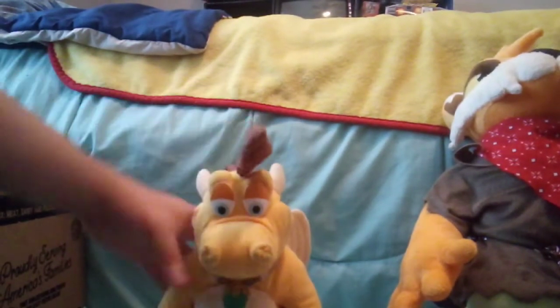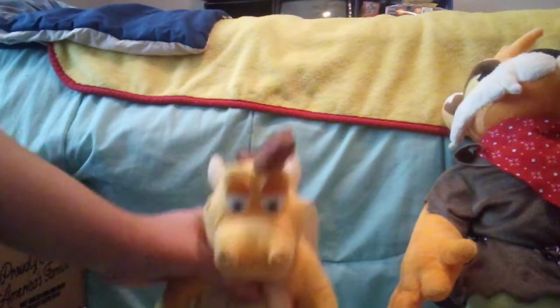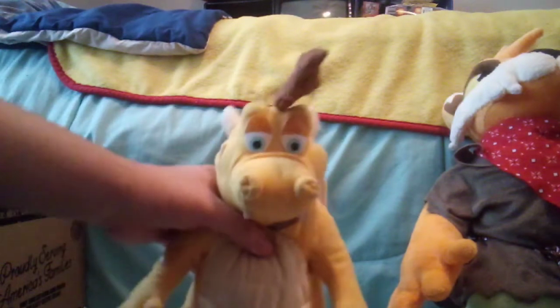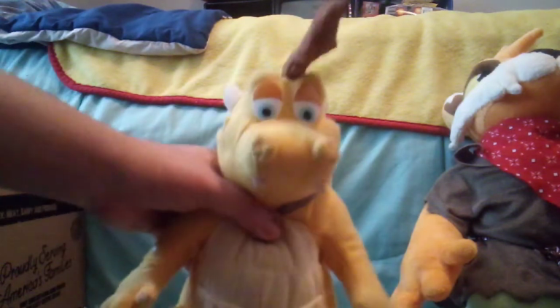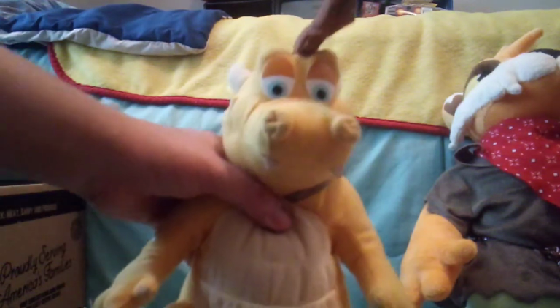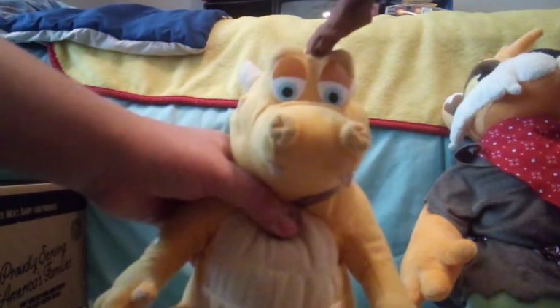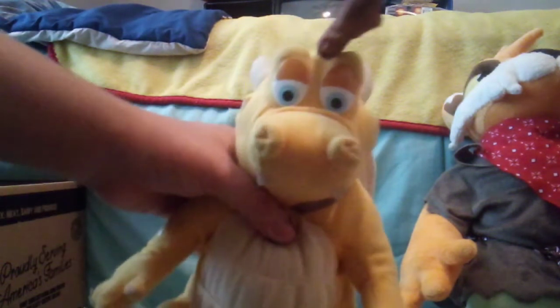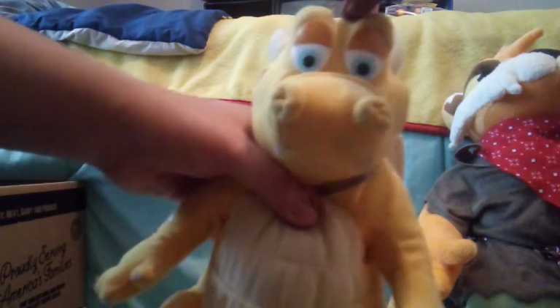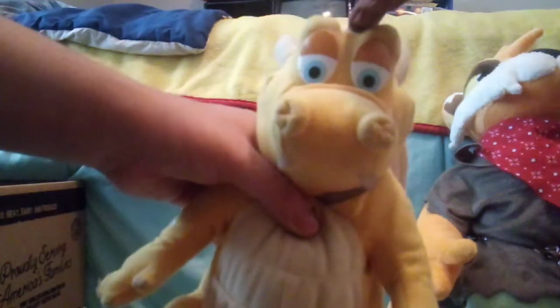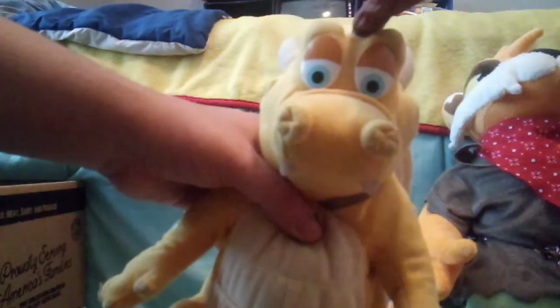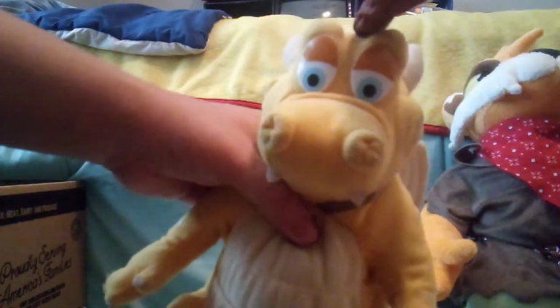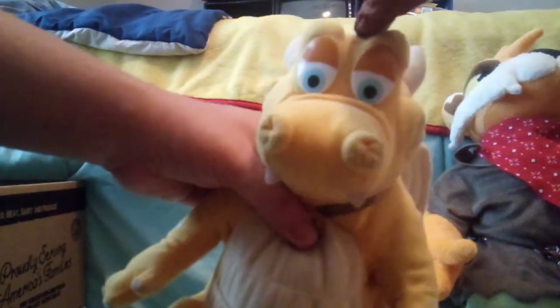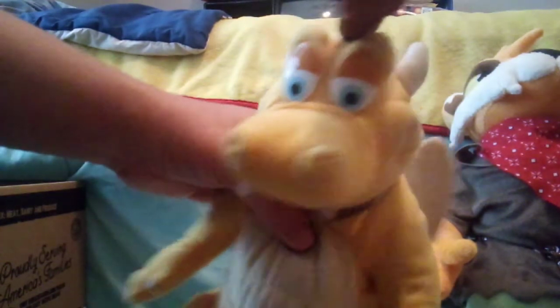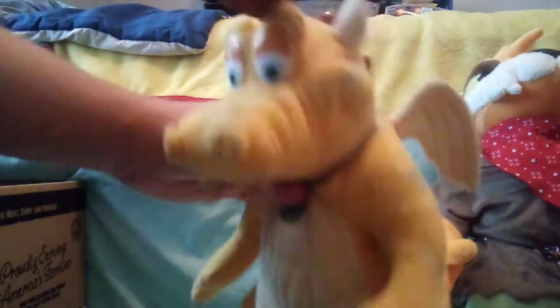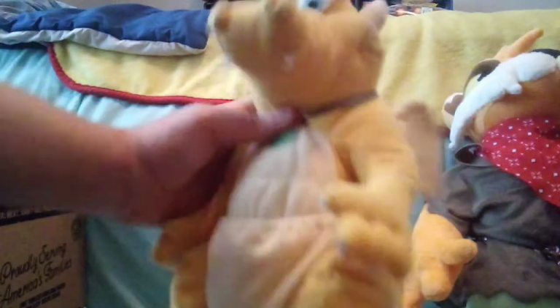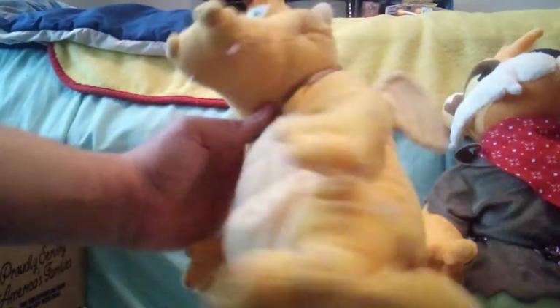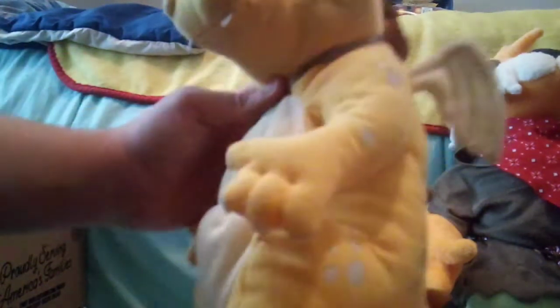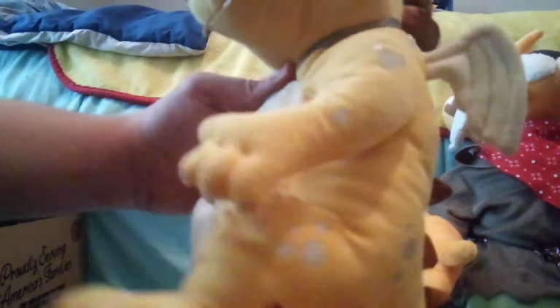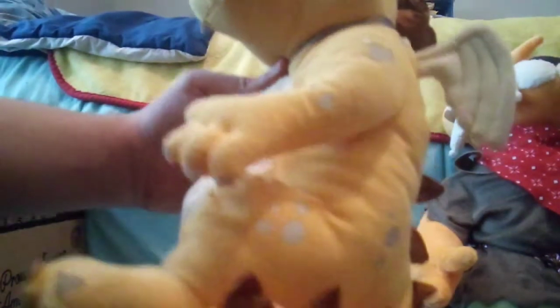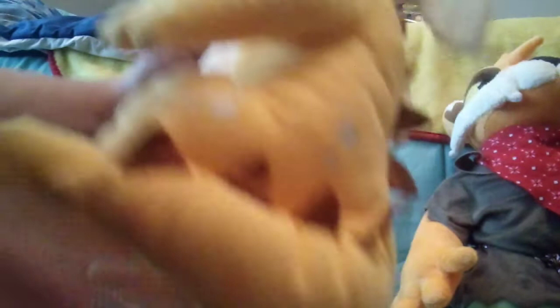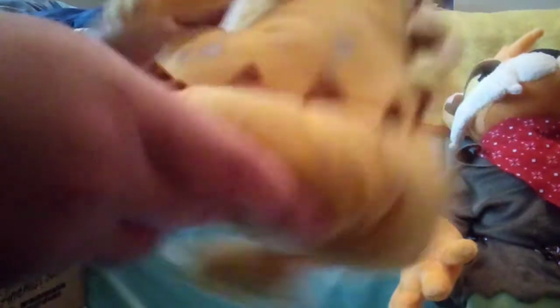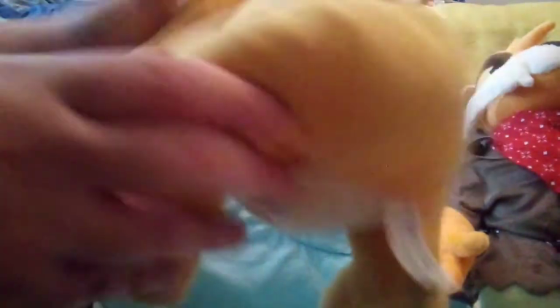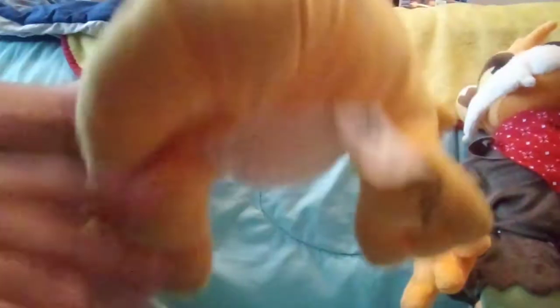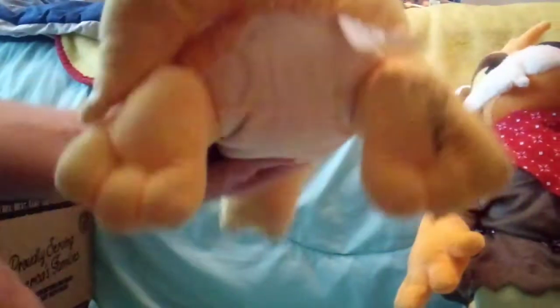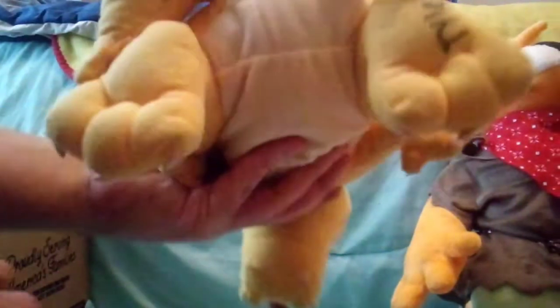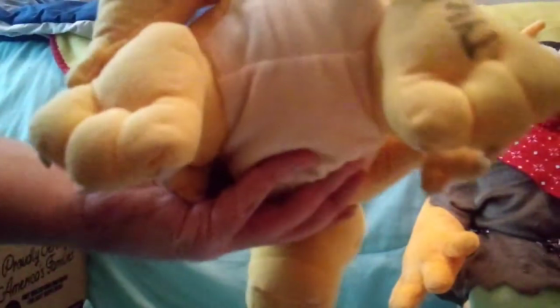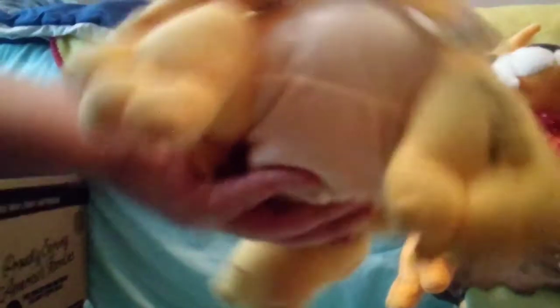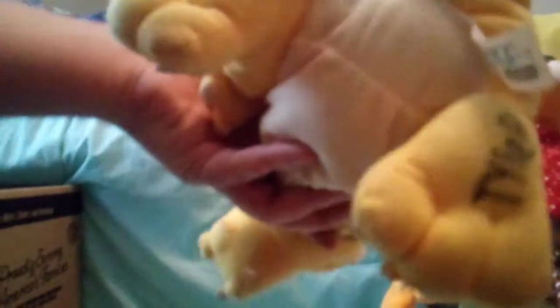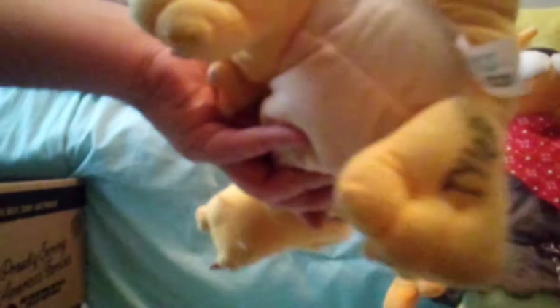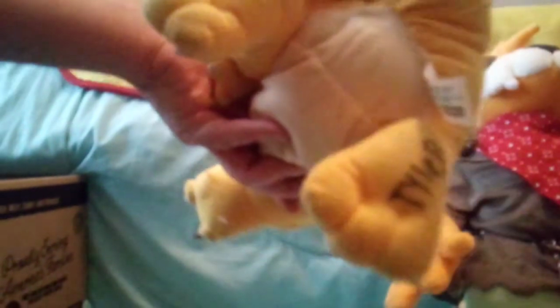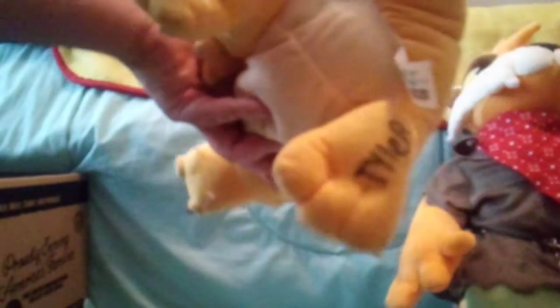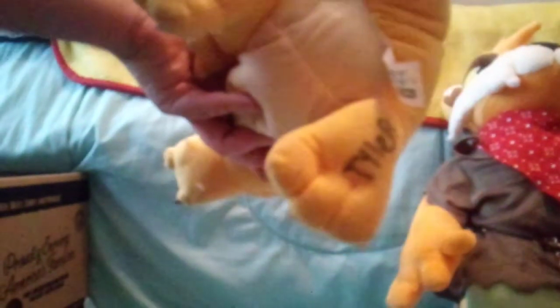He's very well detailed with great detailing on his face. They even put the spots, and here's the back. I wrote my name on the bottom of his foot.